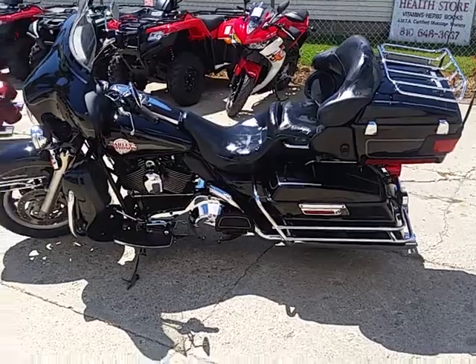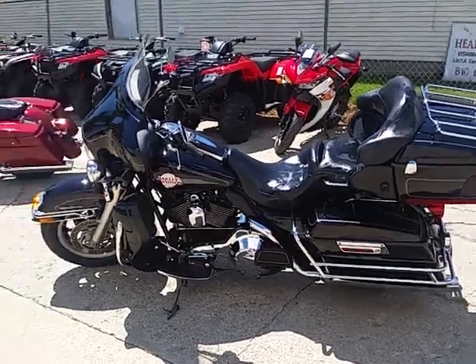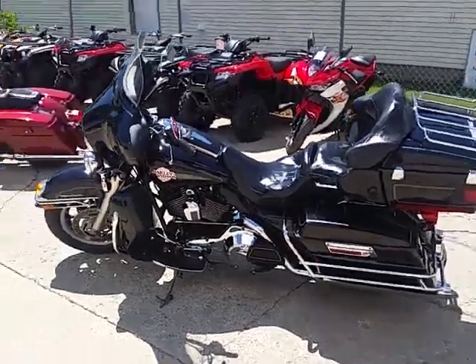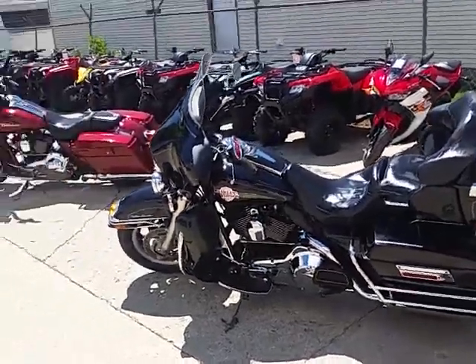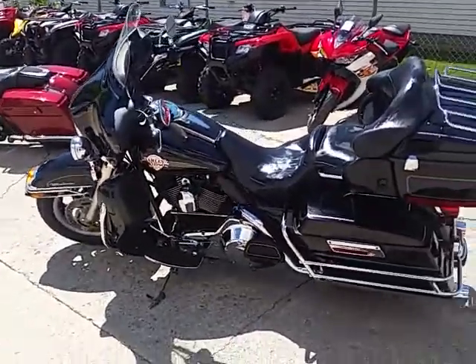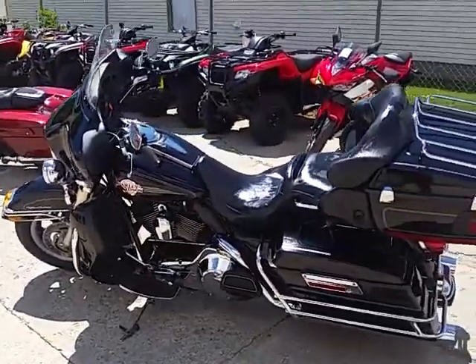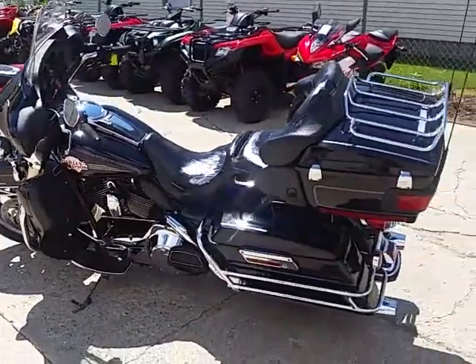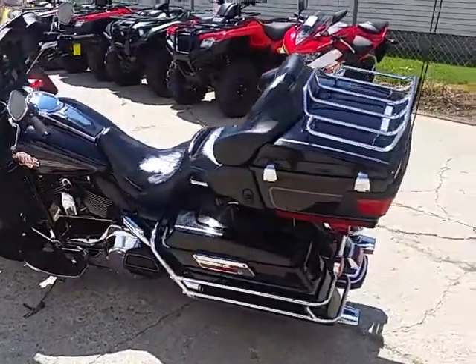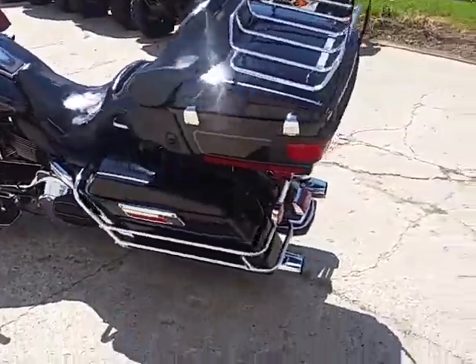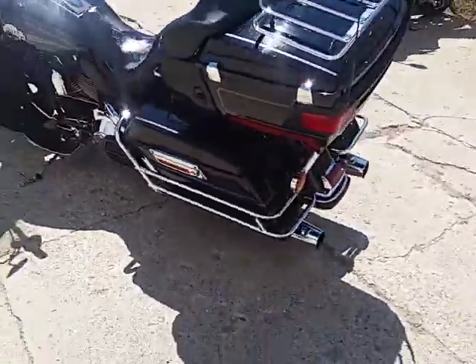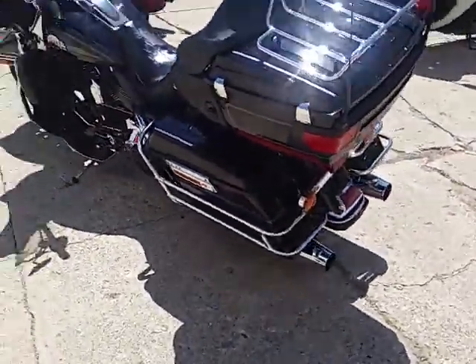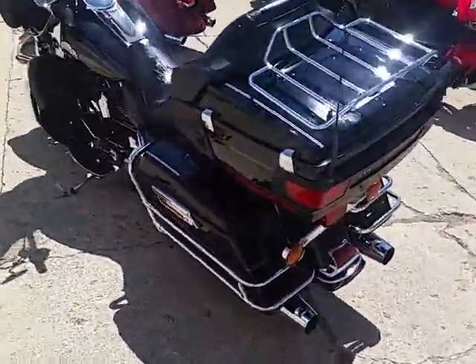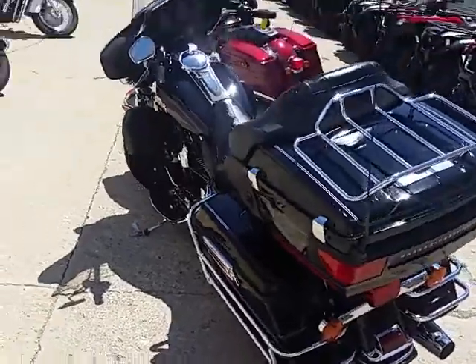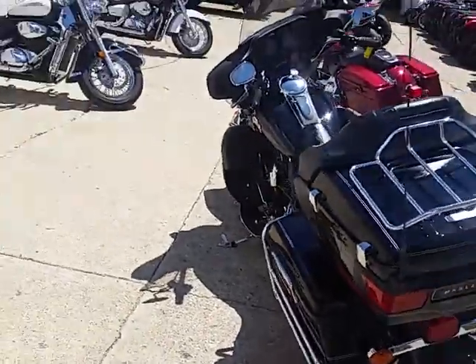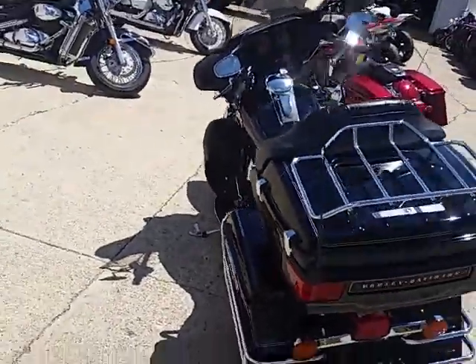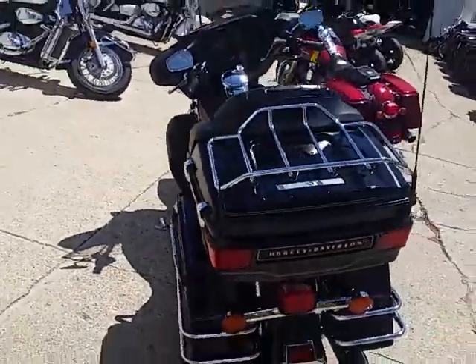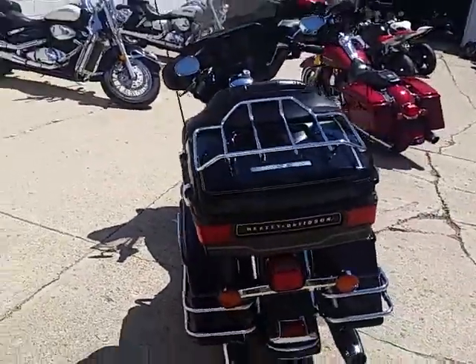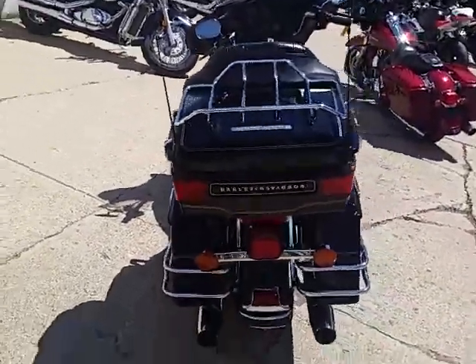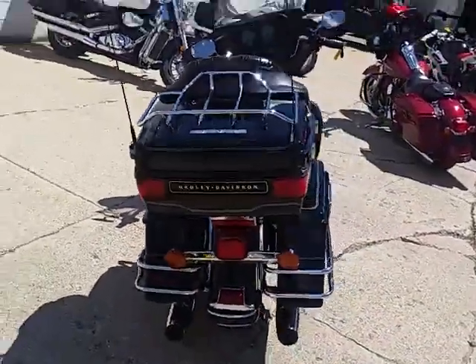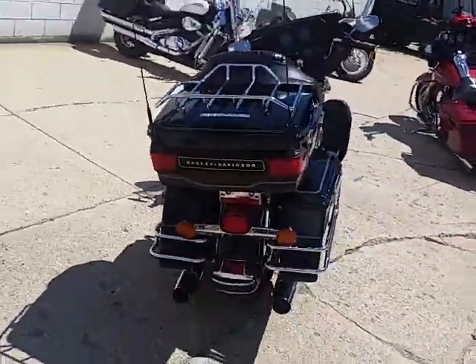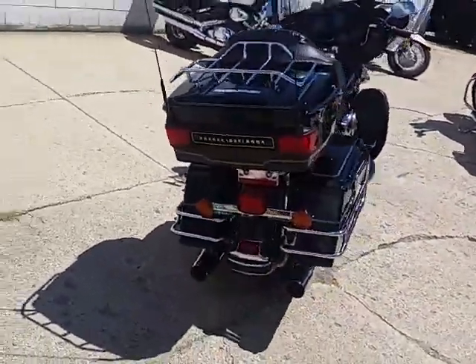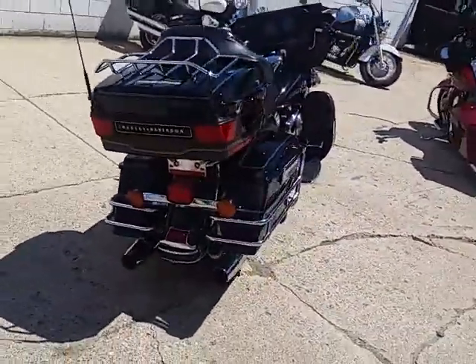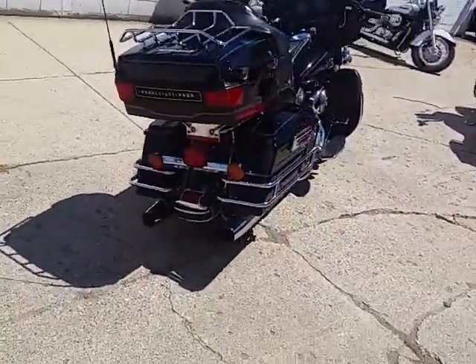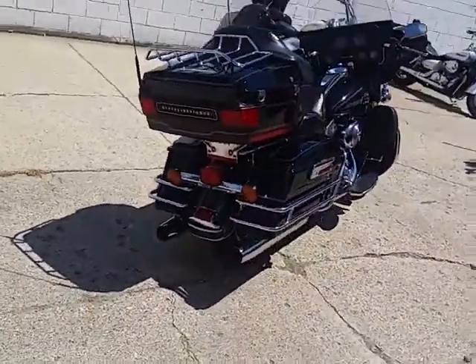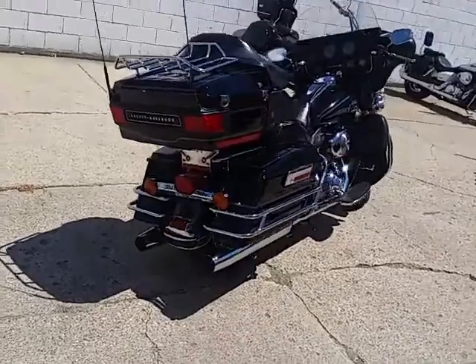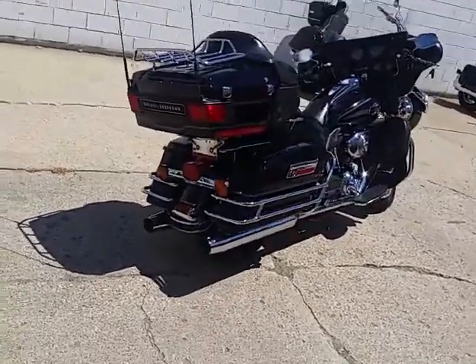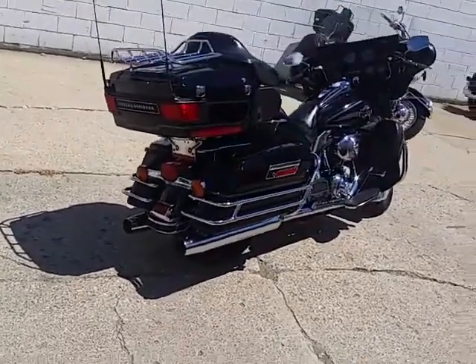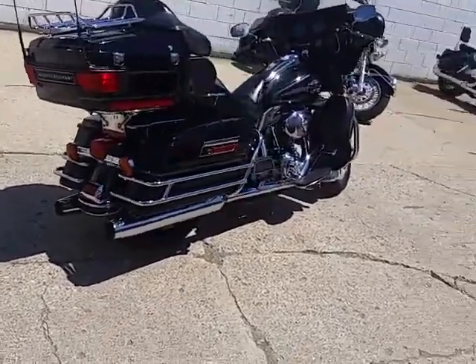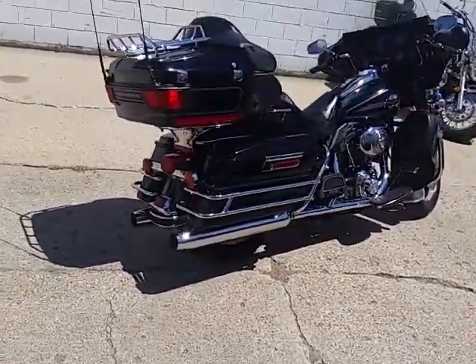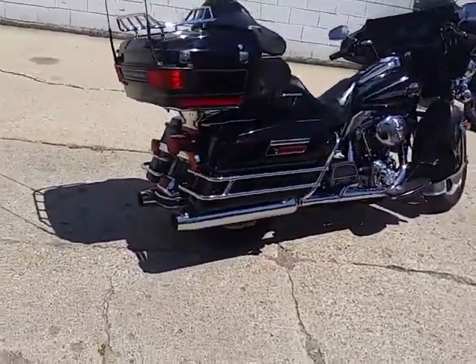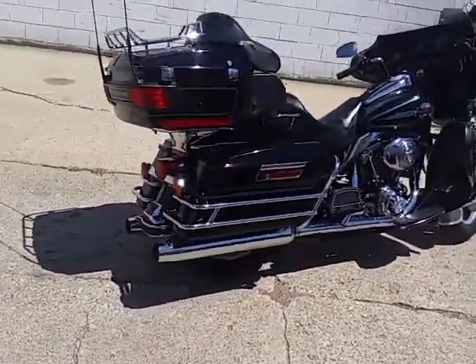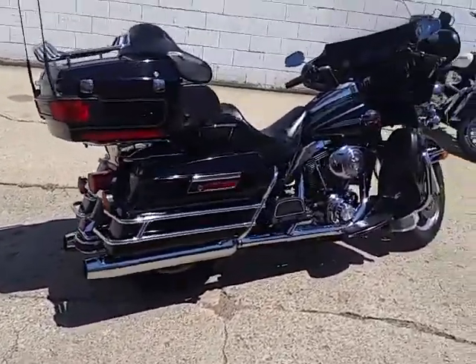Hey guys, it's Approval Power Sports doing some videos on our used Harleys. We have guaranteed financing on our used Harleys, we got lease programs, we got programs at the banks buying deep — we can do anything. Anybody looking for a Harley, we can get you riding today.